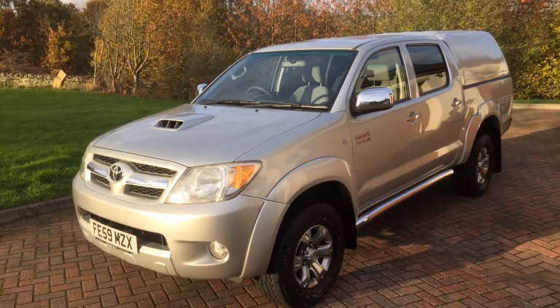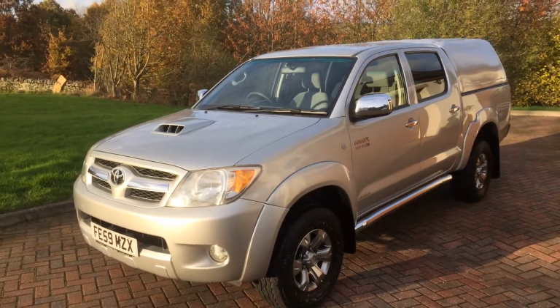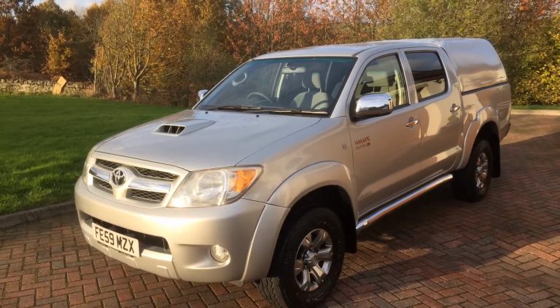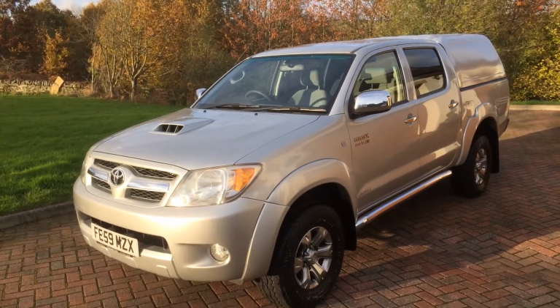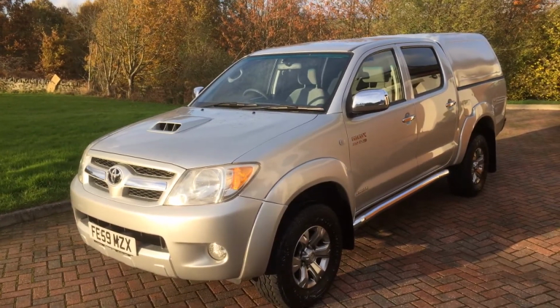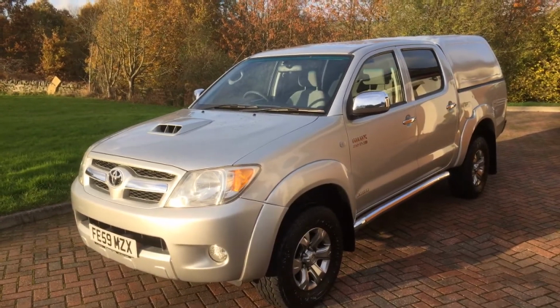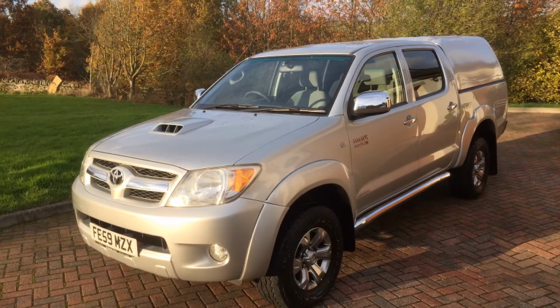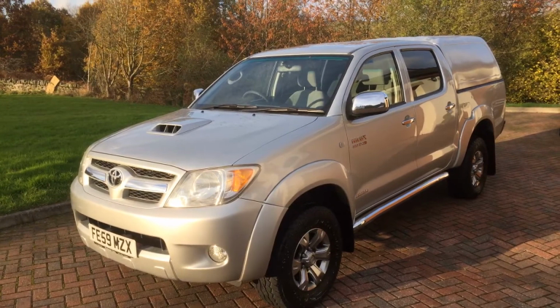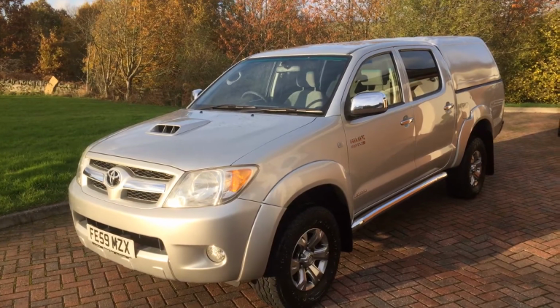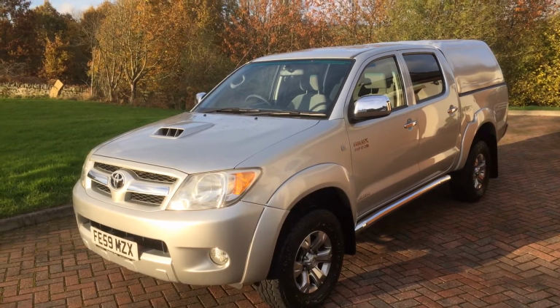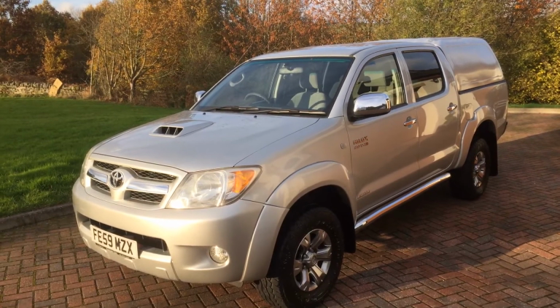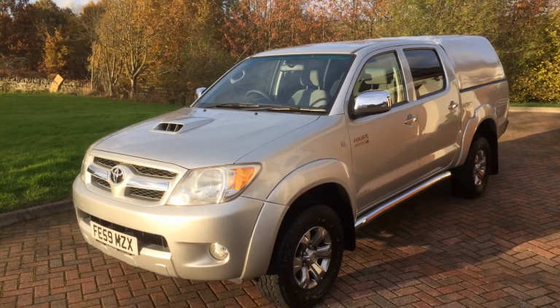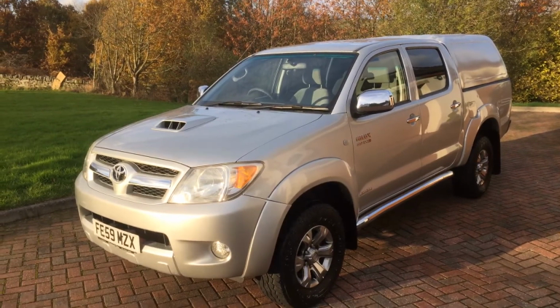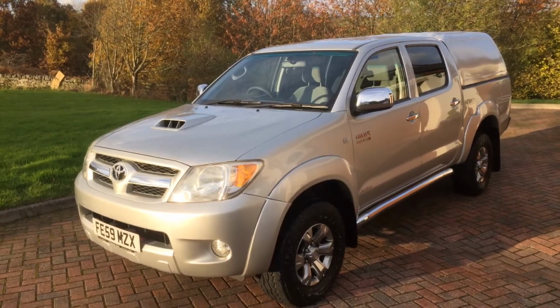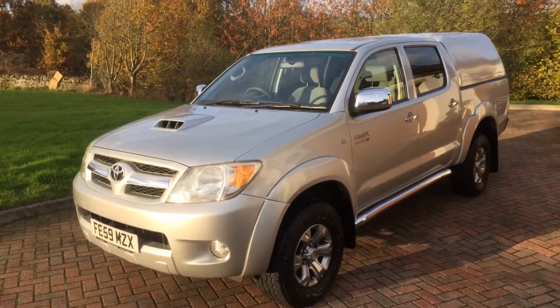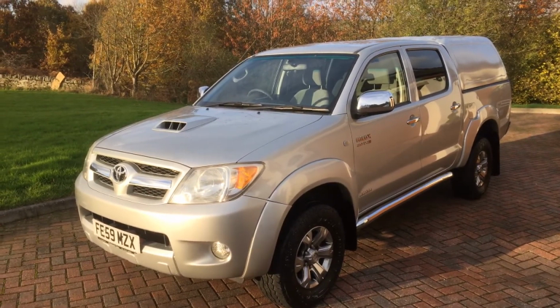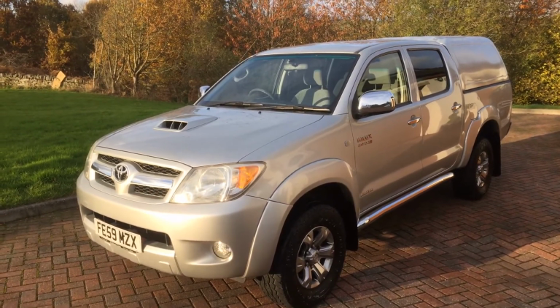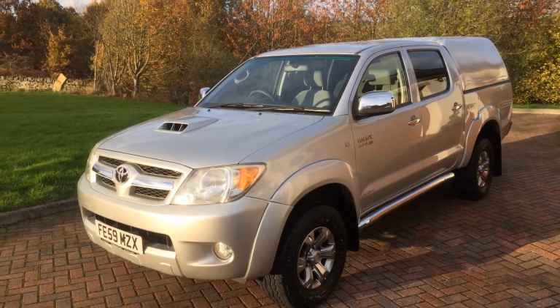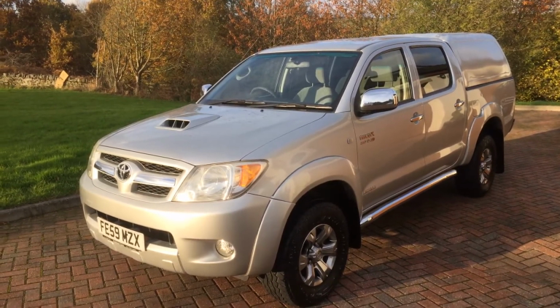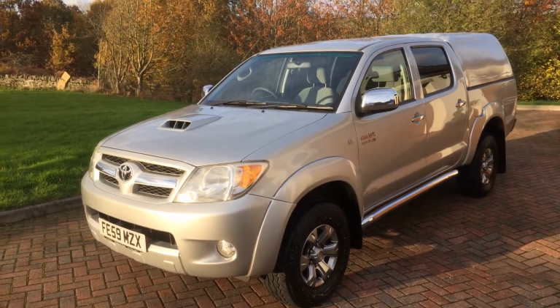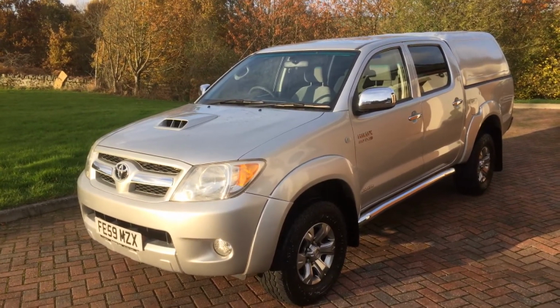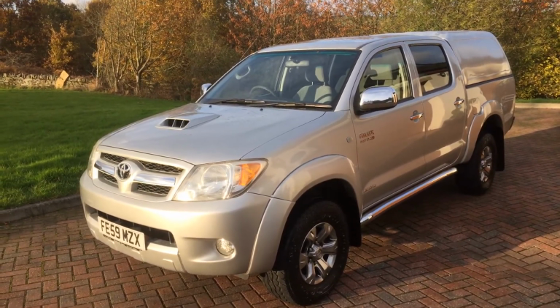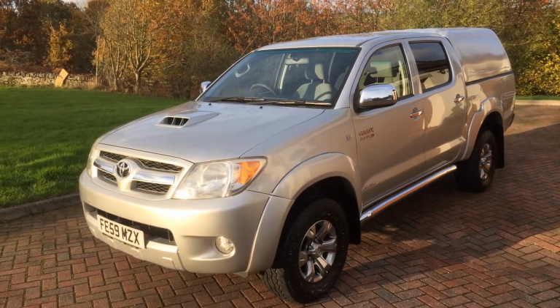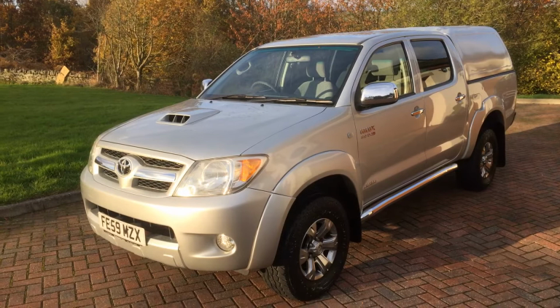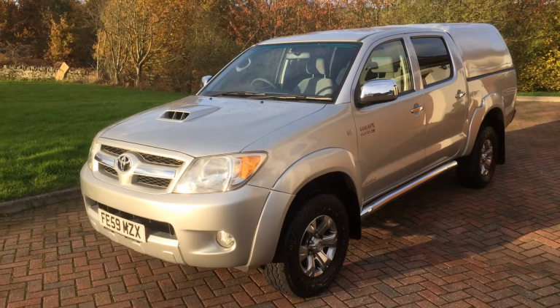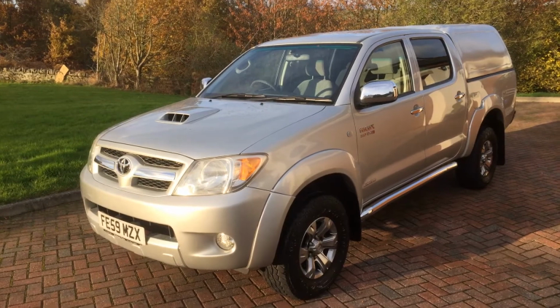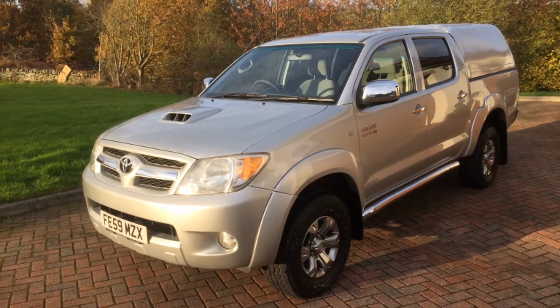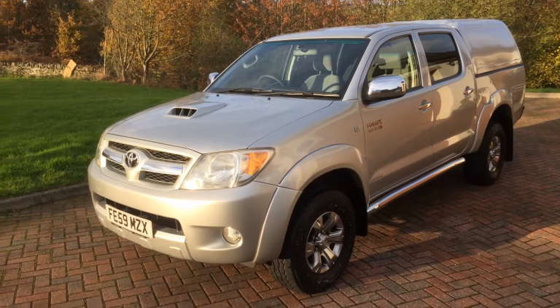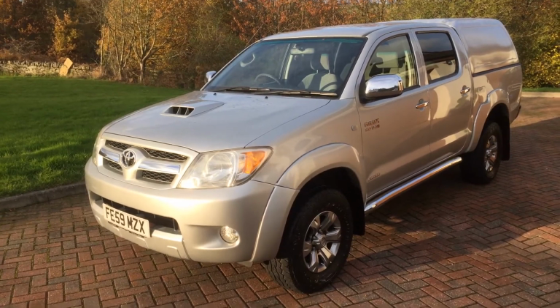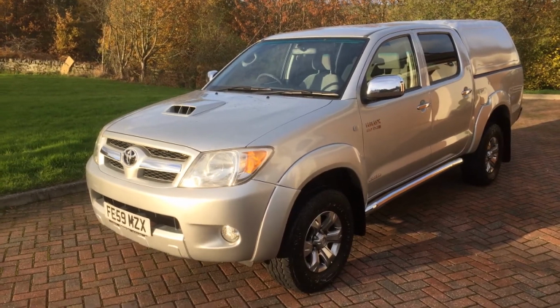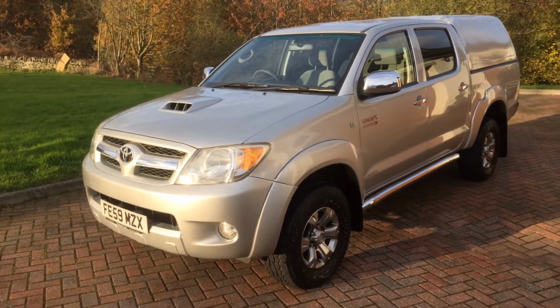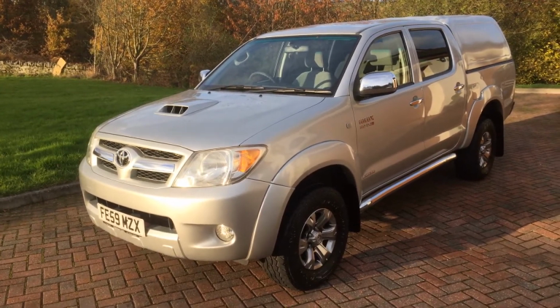So there we go — Toyota Hilux 2009 59 Reg Invincible Auto. And remember, spot the dog for extra discount.